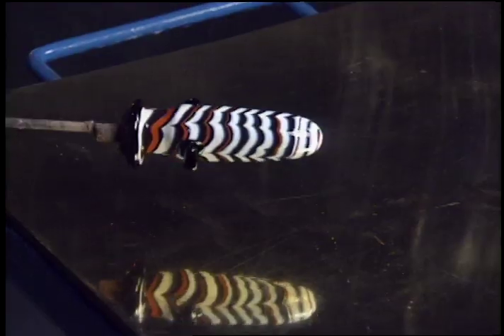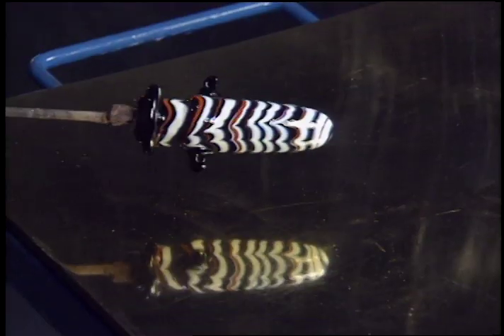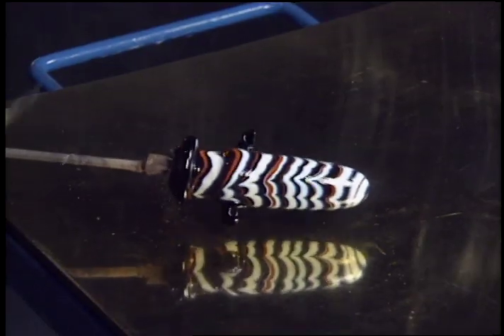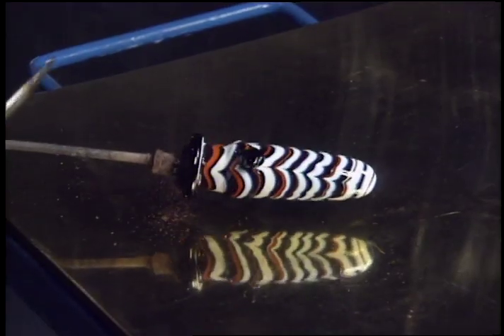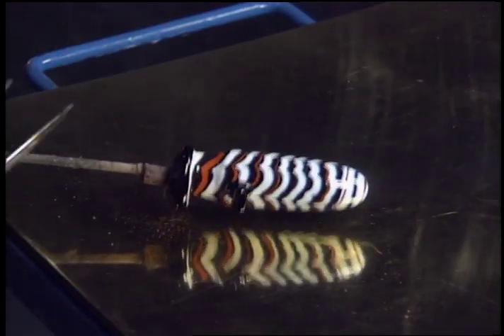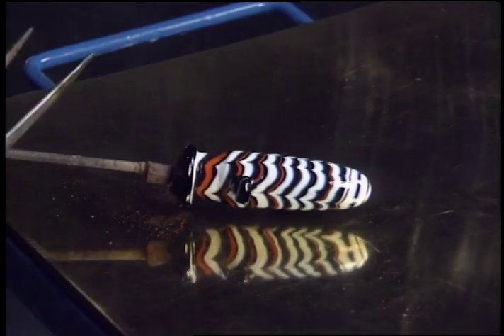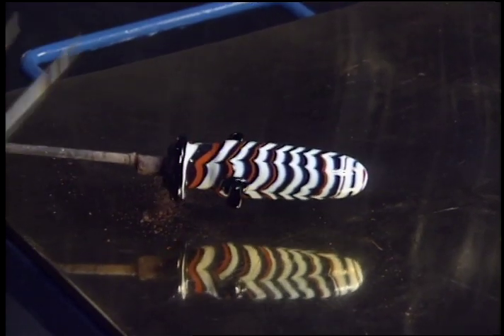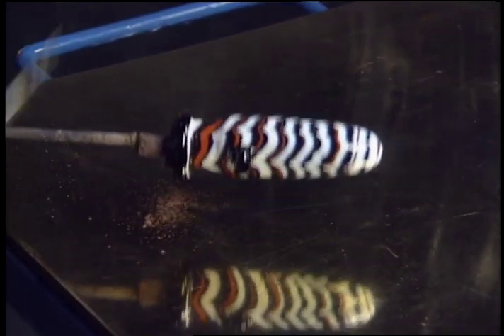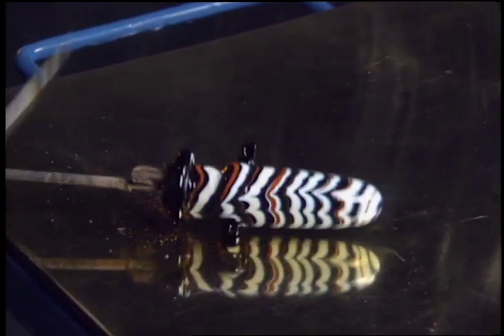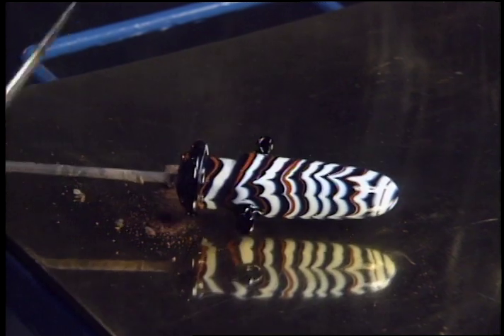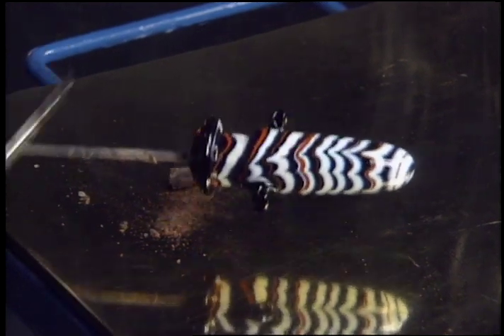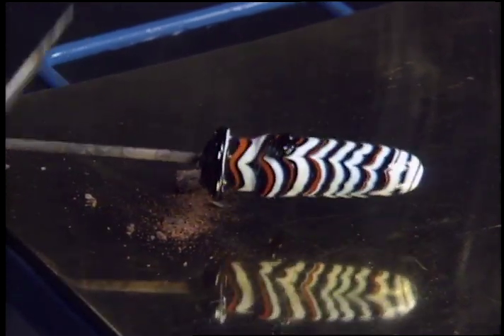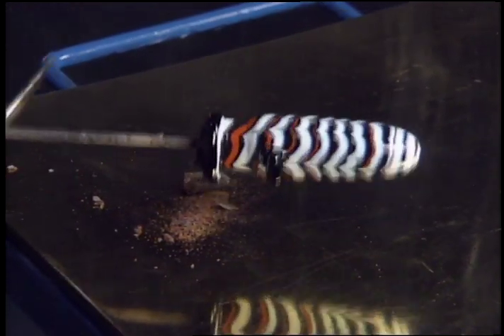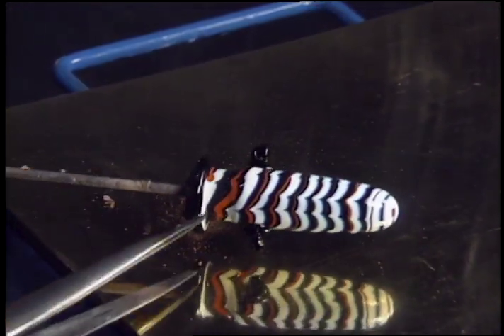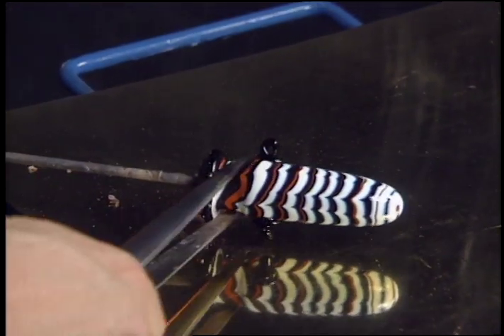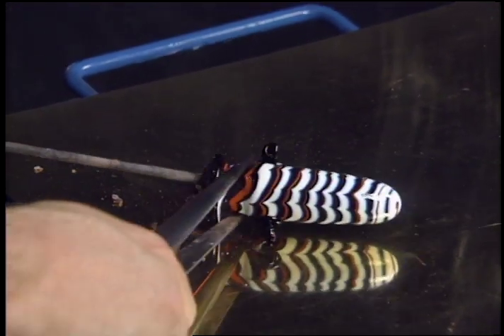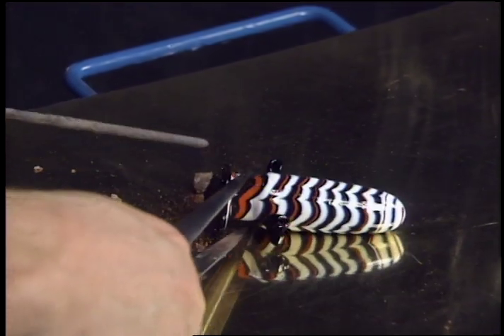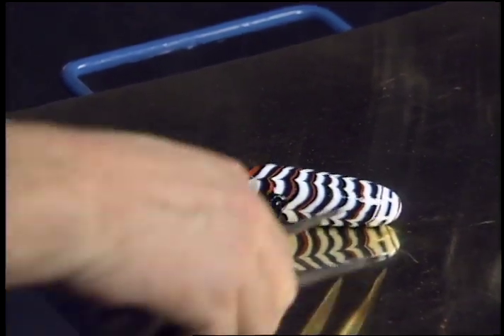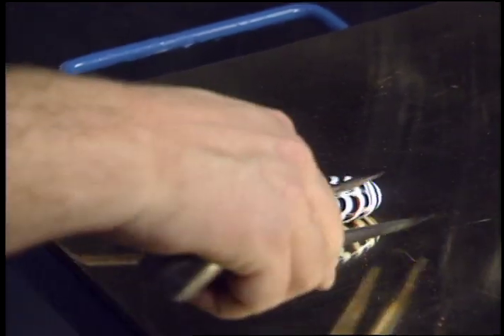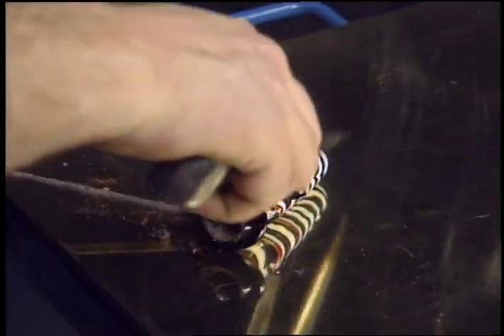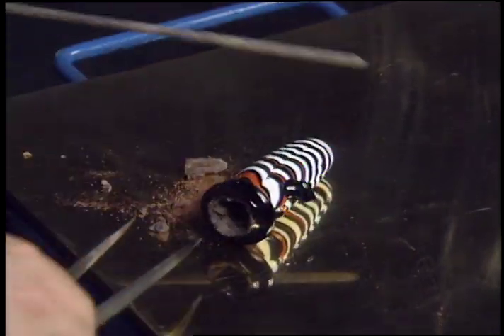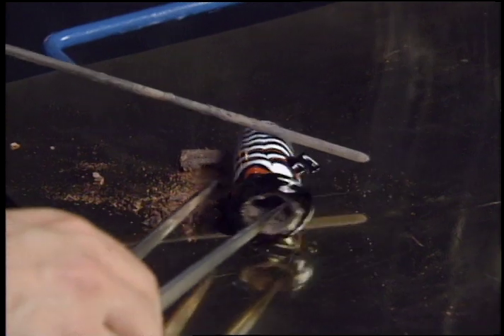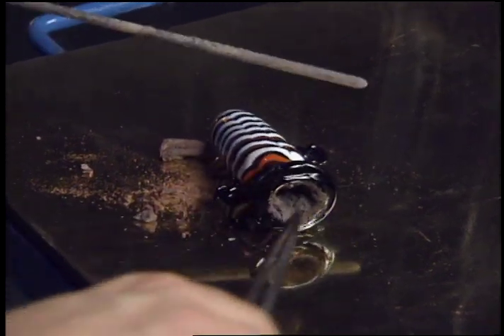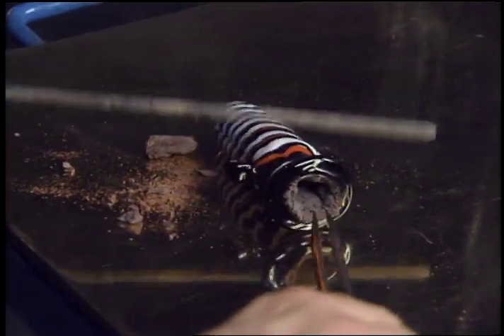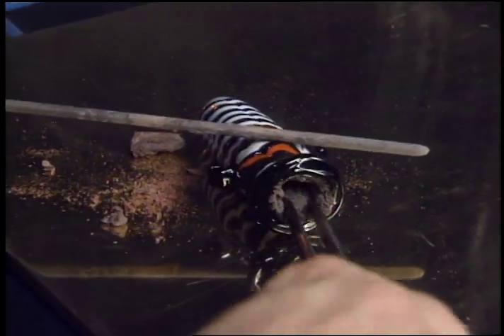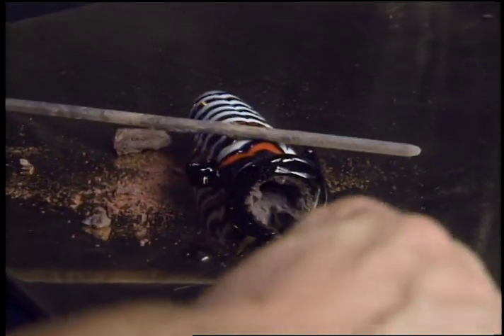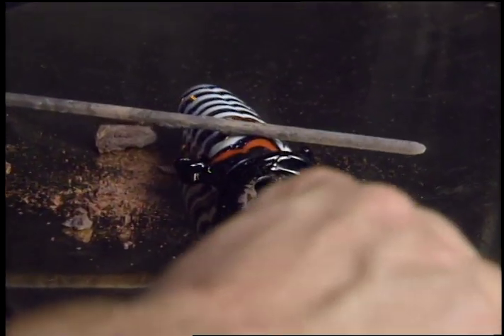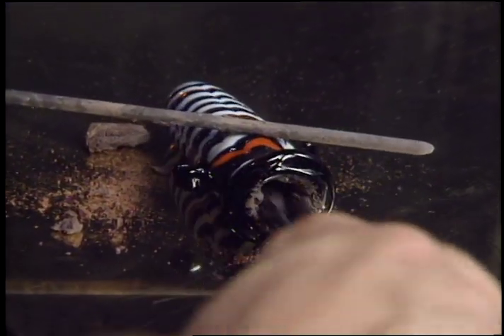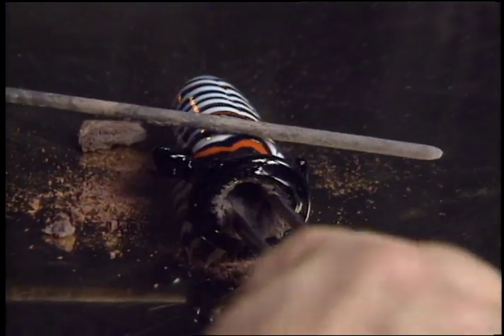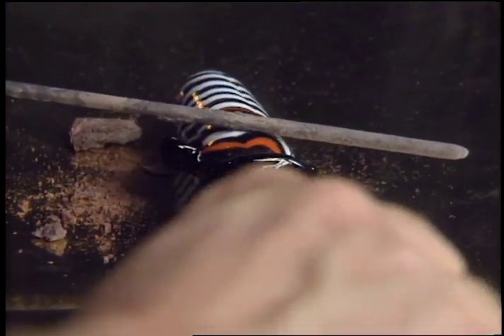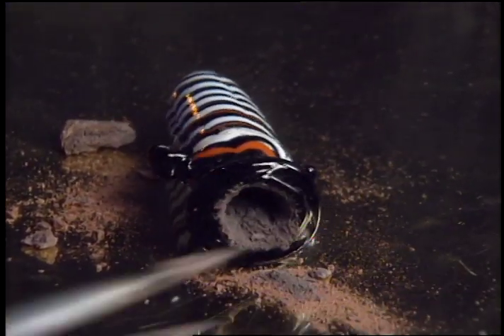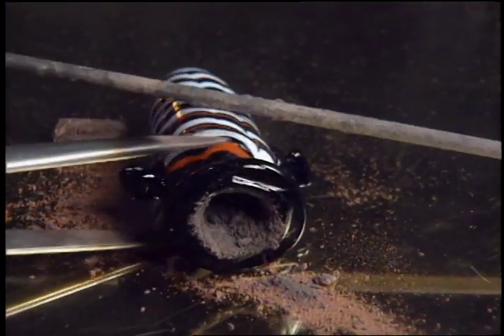After completion of the glass working, the rod is removed by giving it a sharp blow. Once the vessel has been cooled slowly, the core material can be scraped out, leaving behind the vessel cavity.